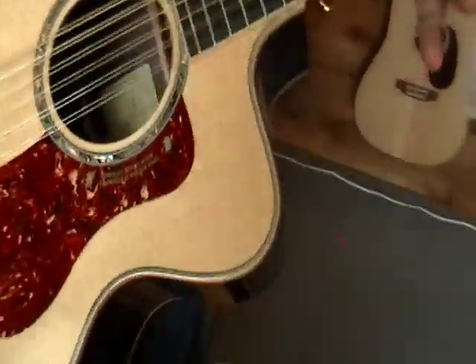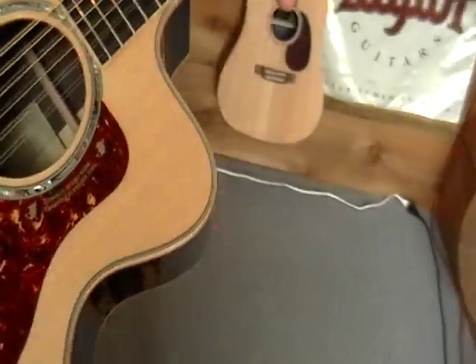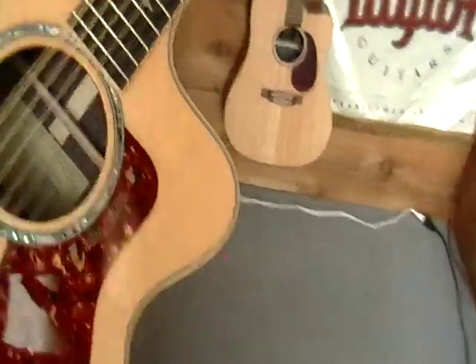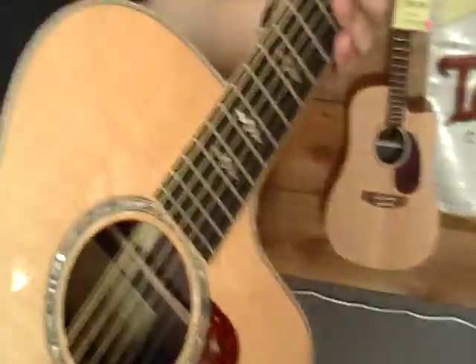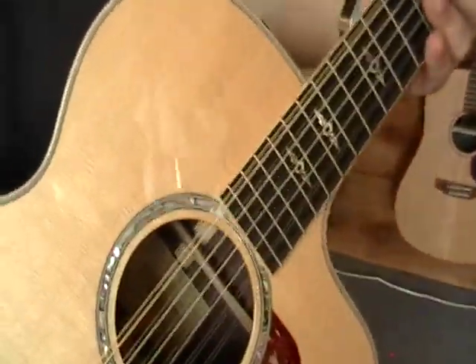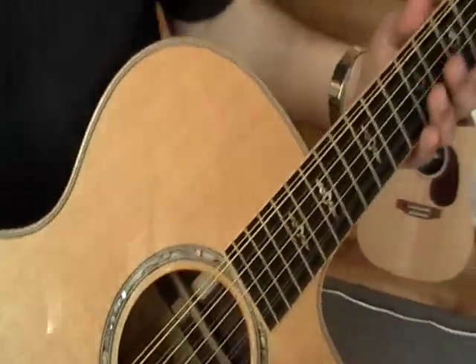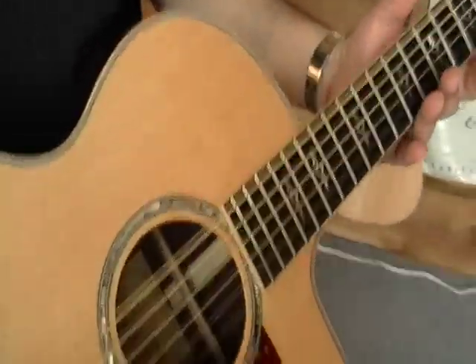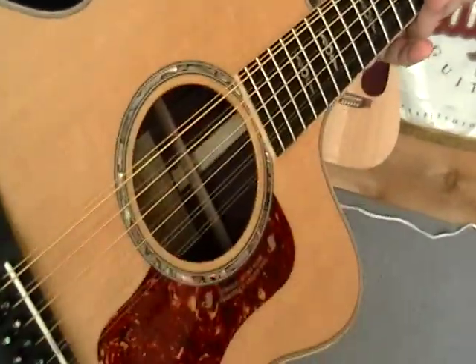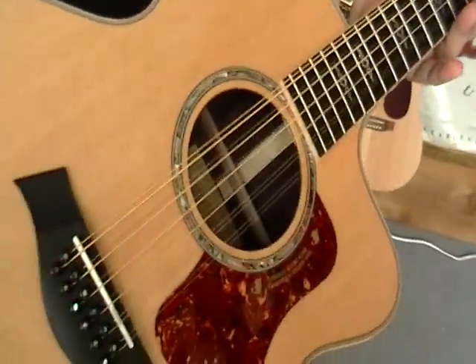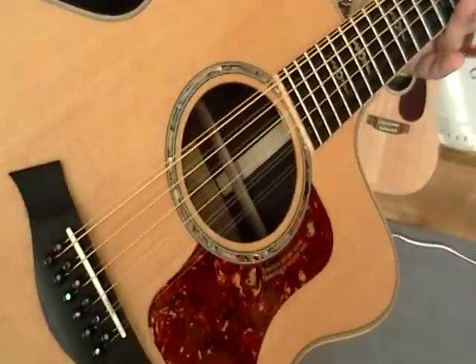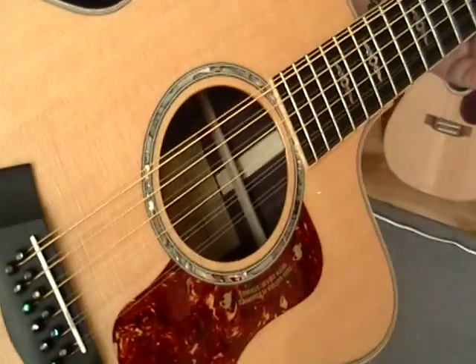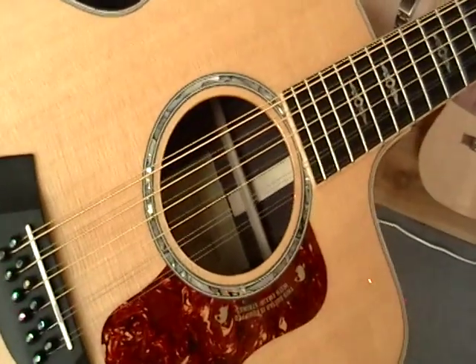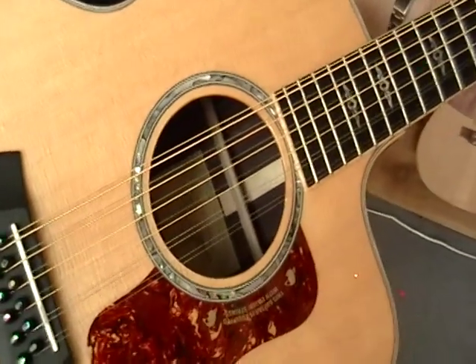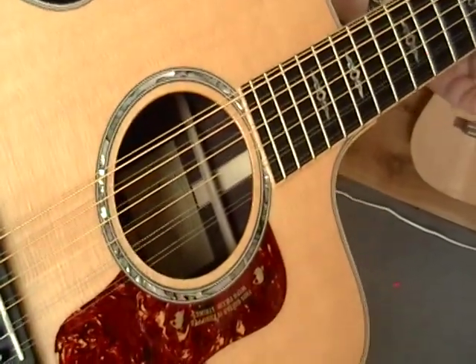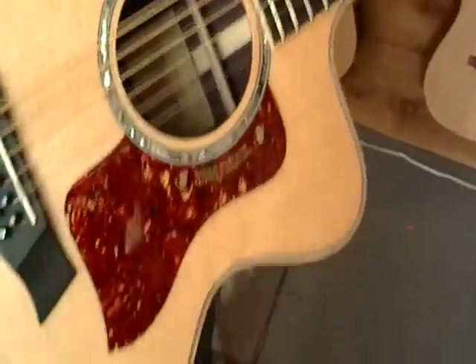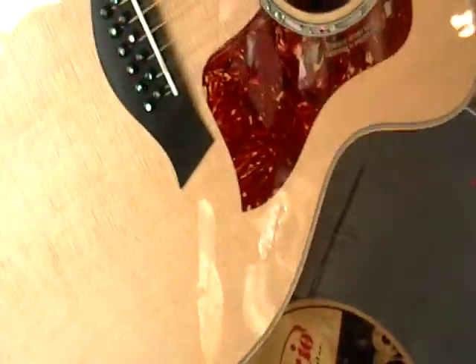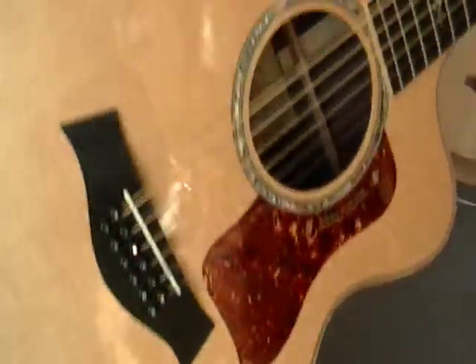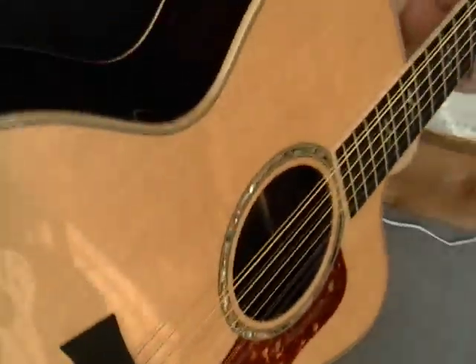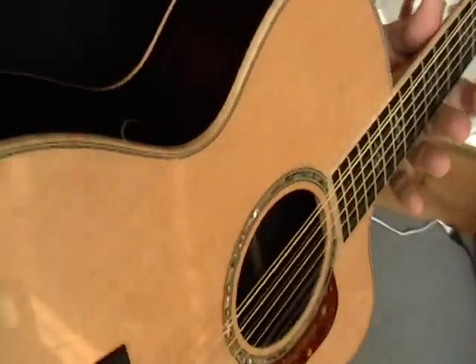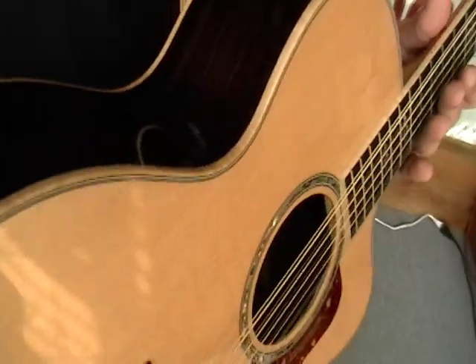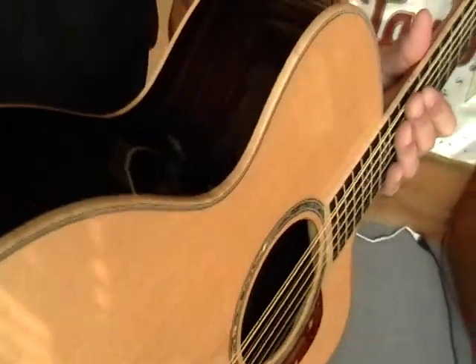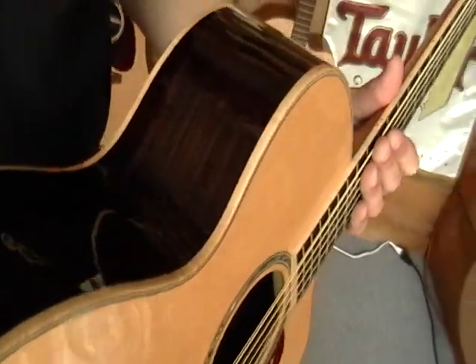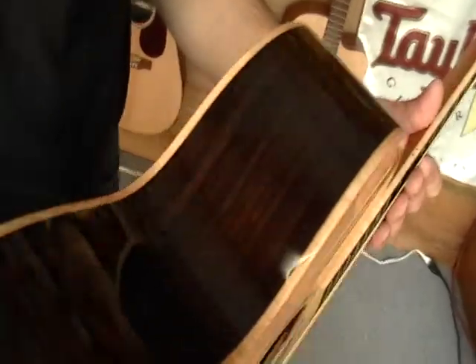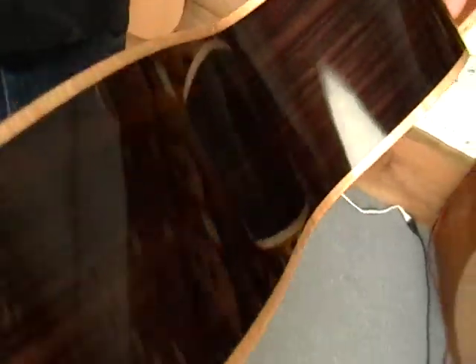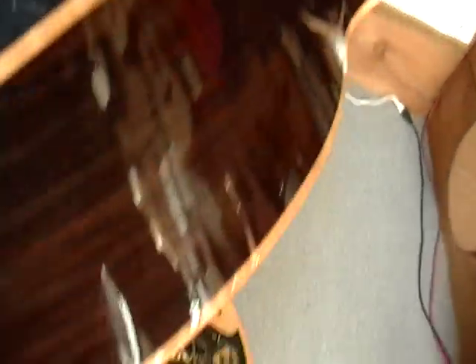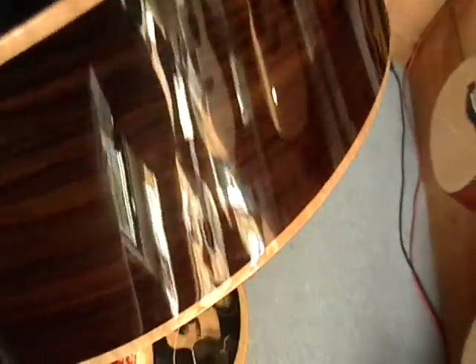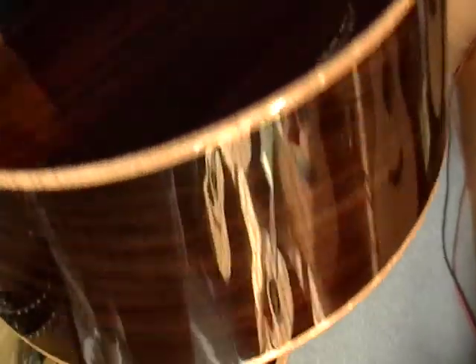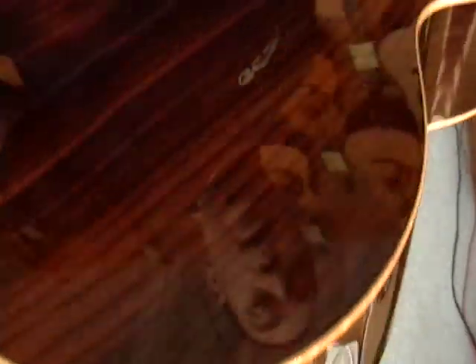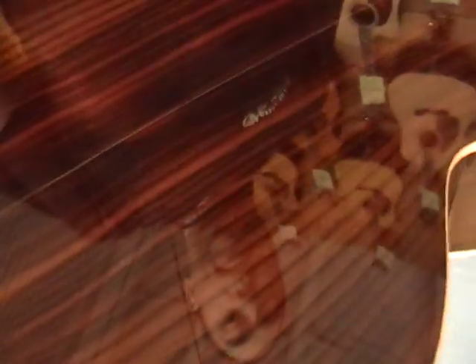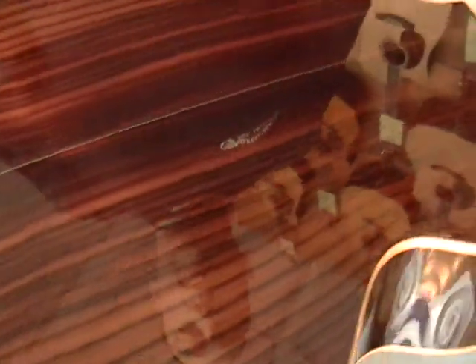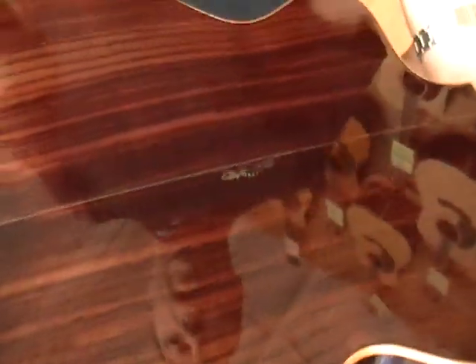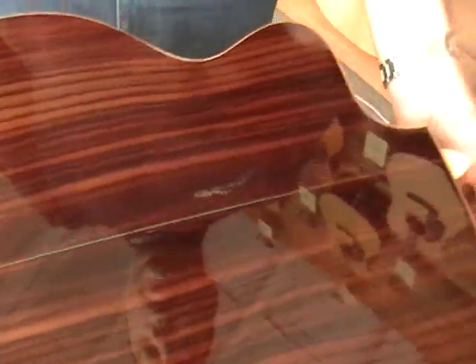So tell me all the special things about this guitar. Basic 800 series — like I said, it's a jumbo and it's got the flame maple binding, Sitka spruce top, Indian rosewood back and sides.